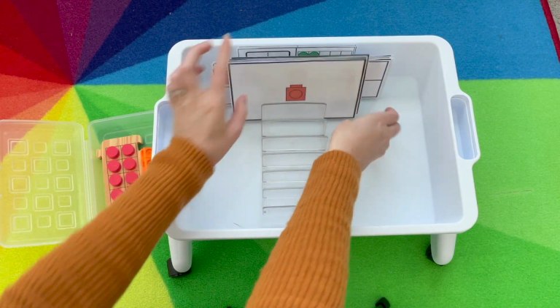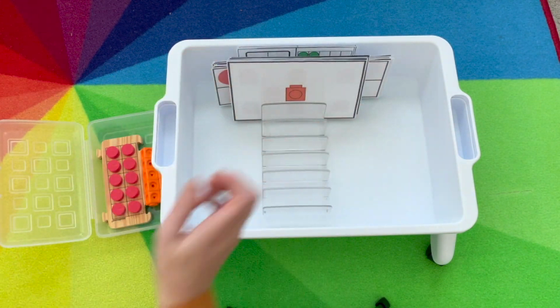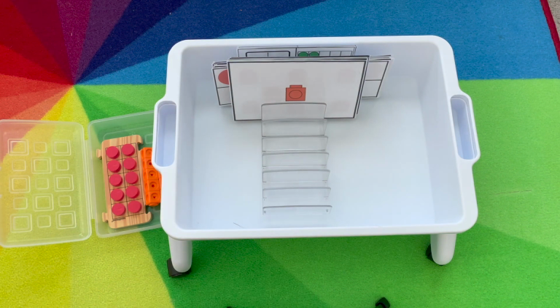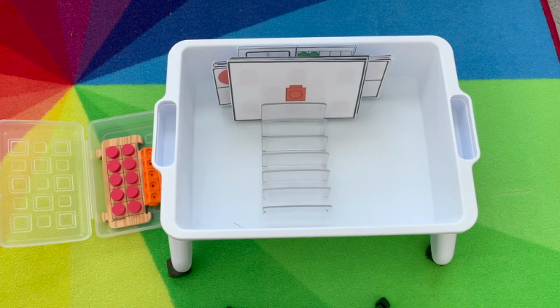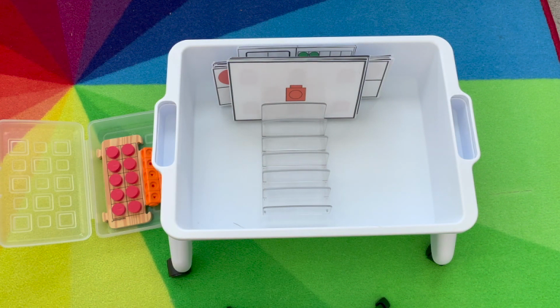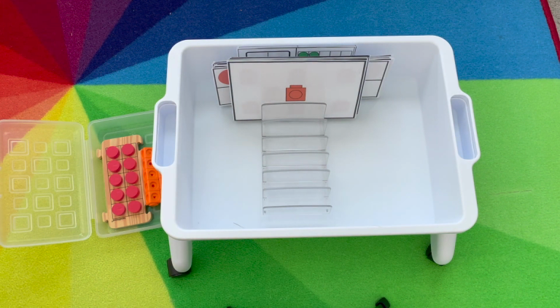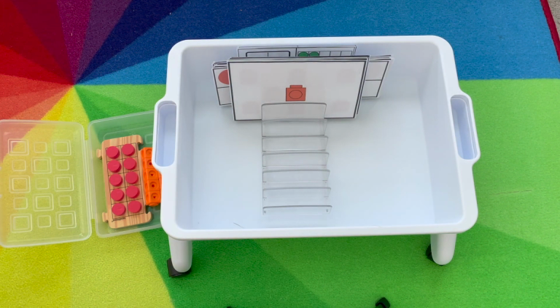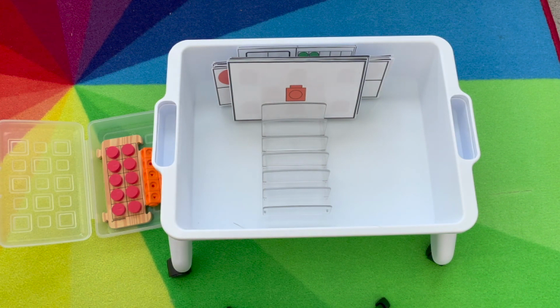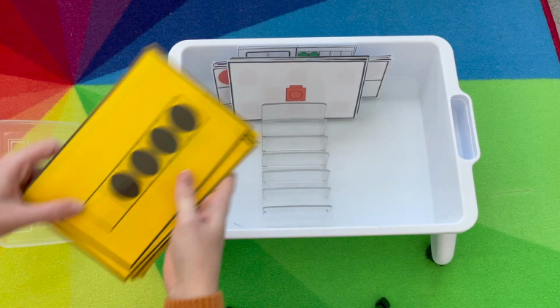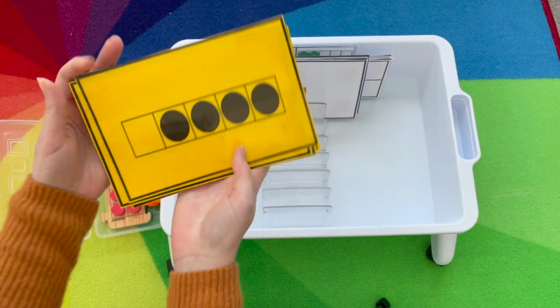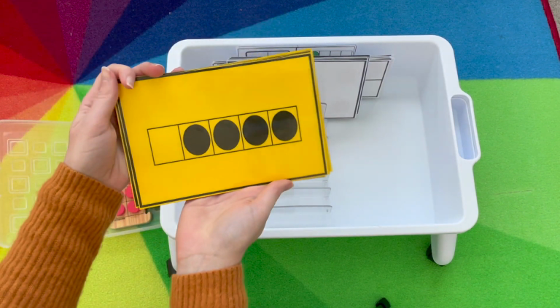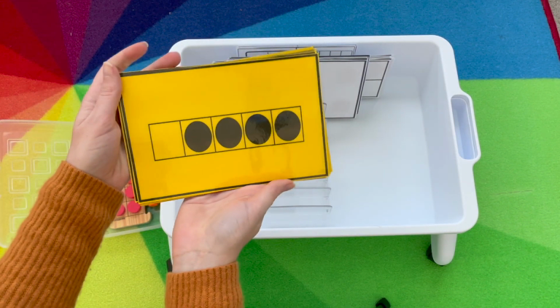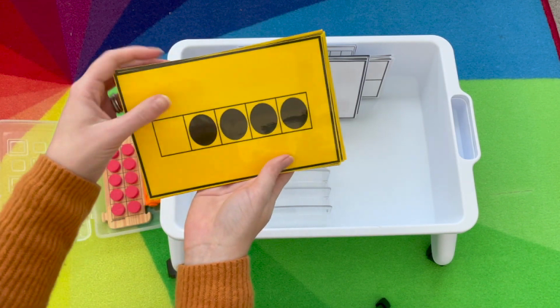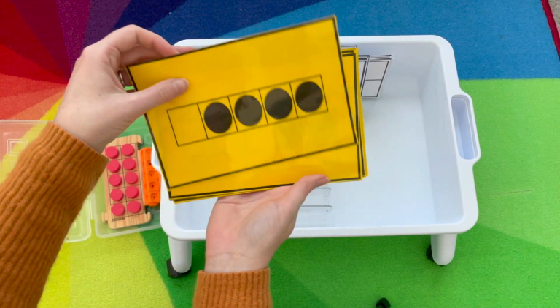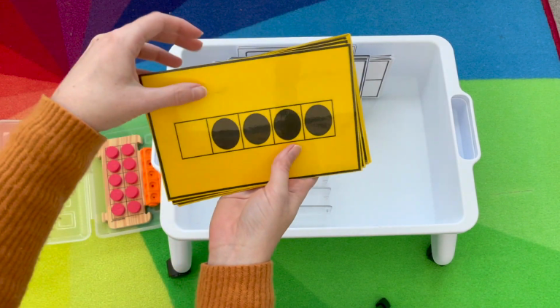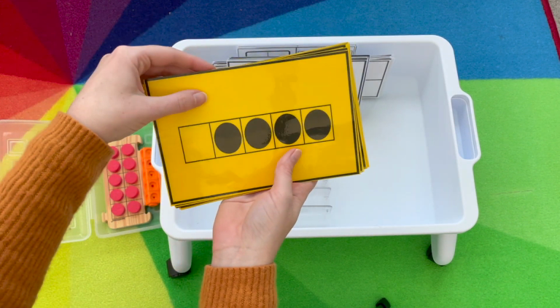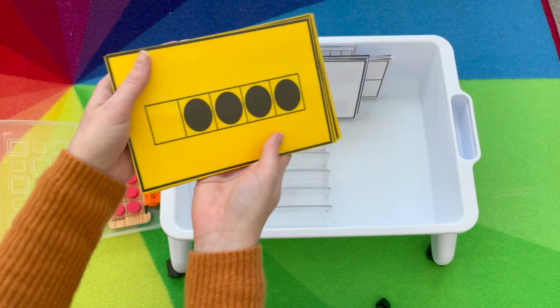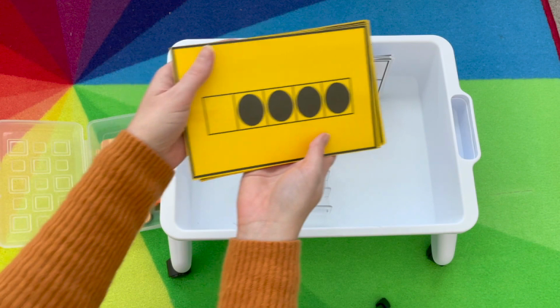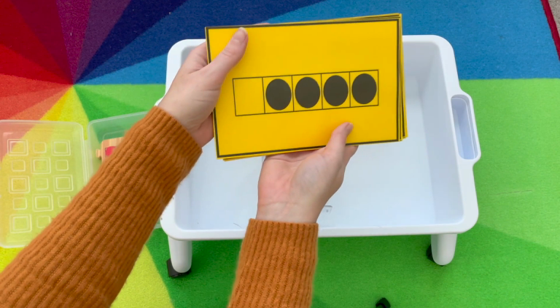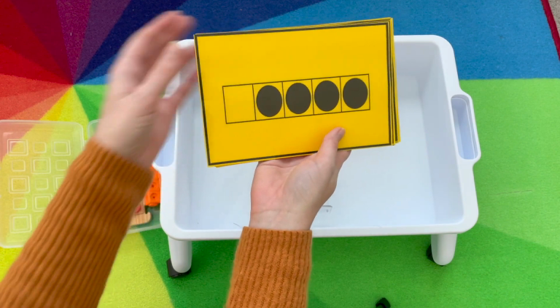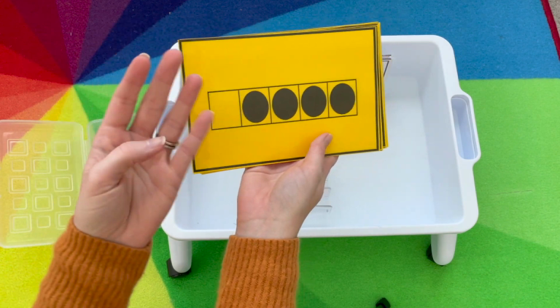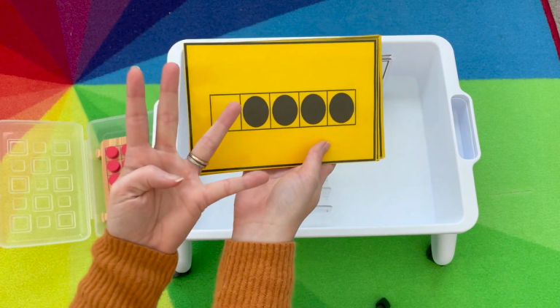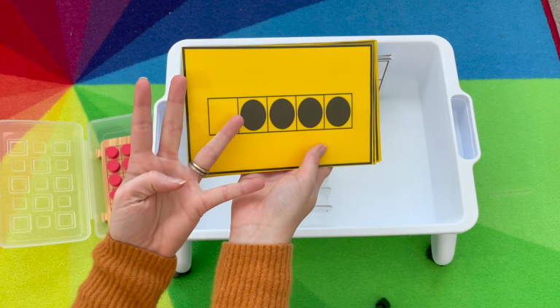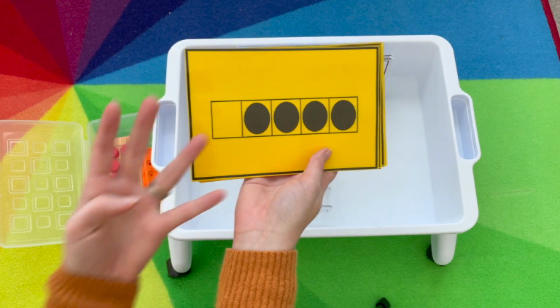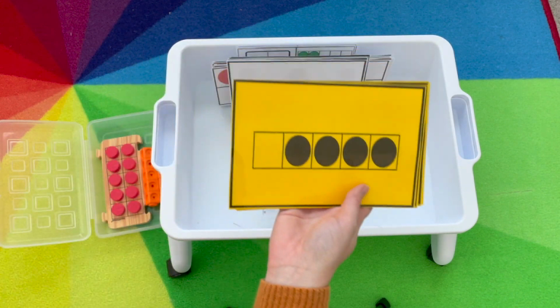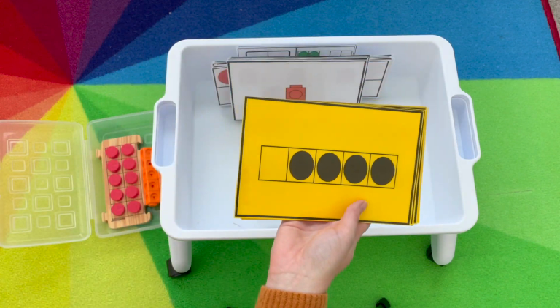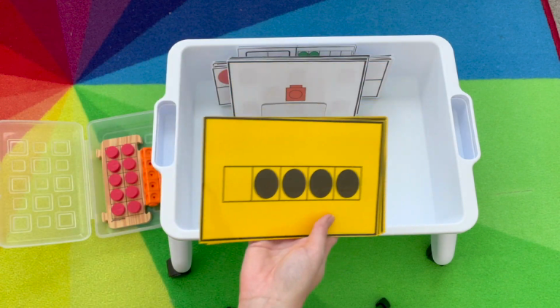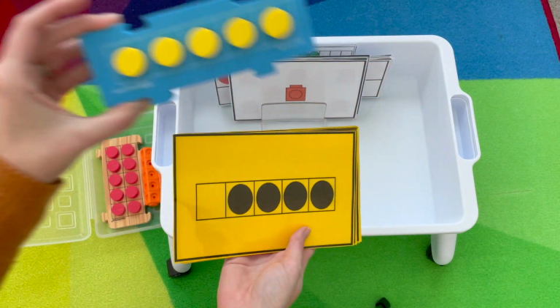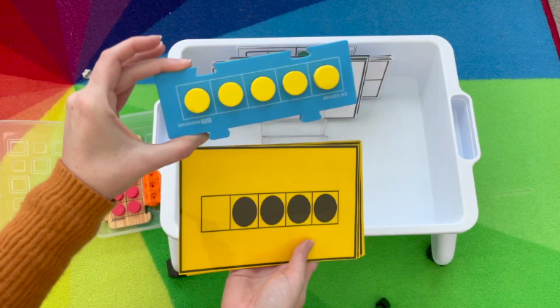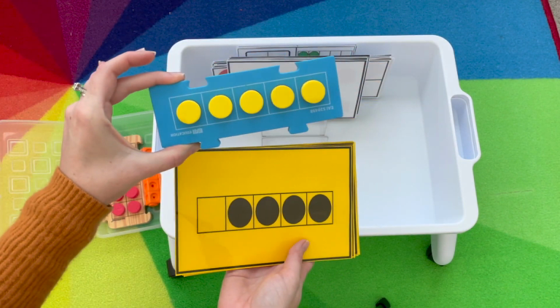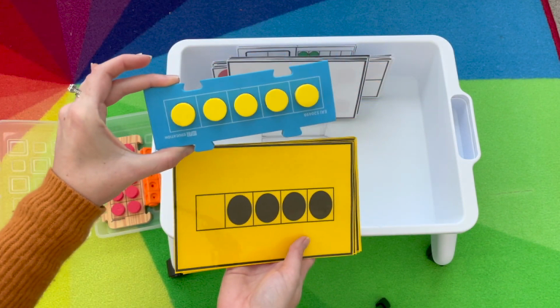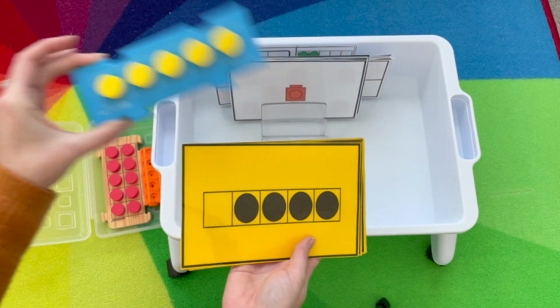The next activity is our five frame. Same idea — I'm going to quickly show them, and they can show me with their fingers or build it on our foam five frame.